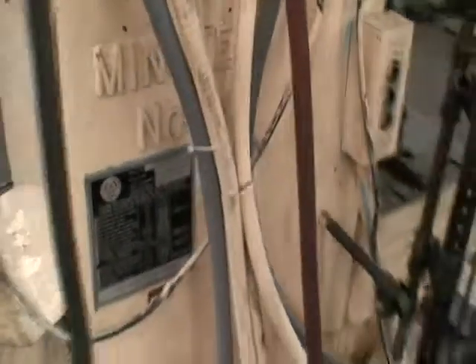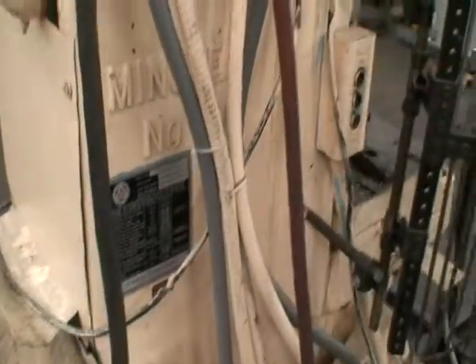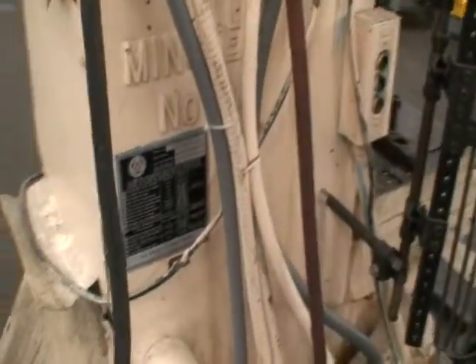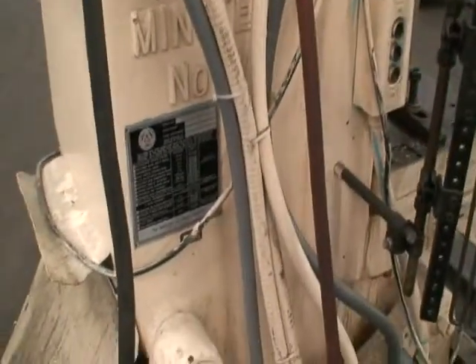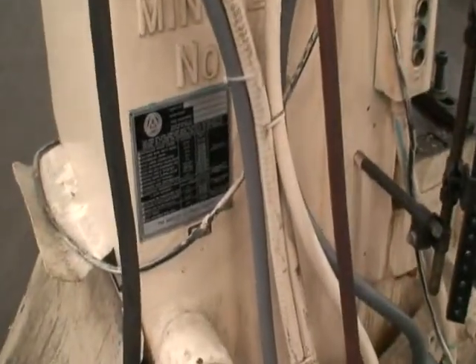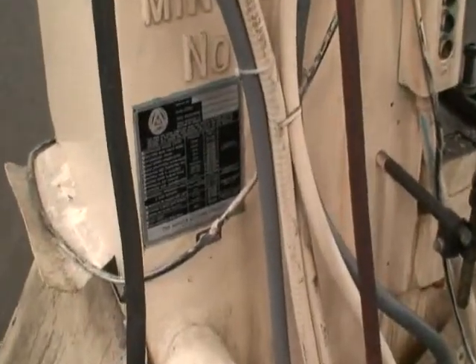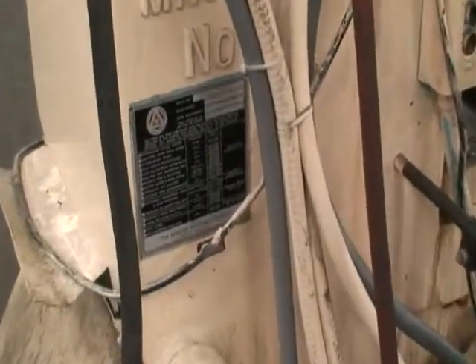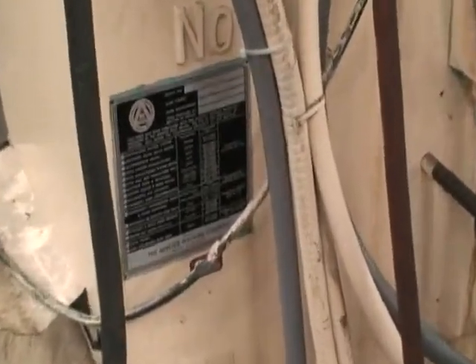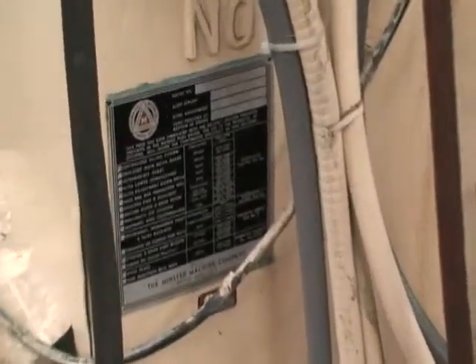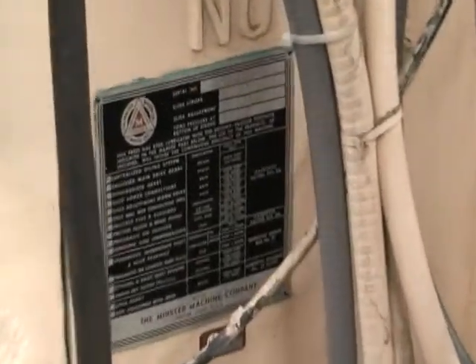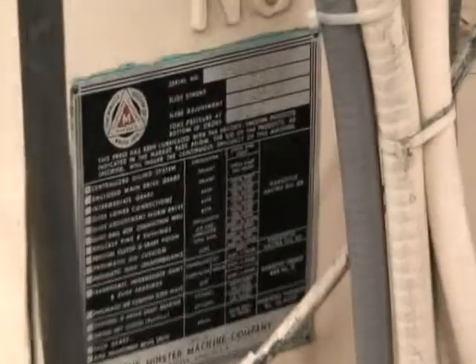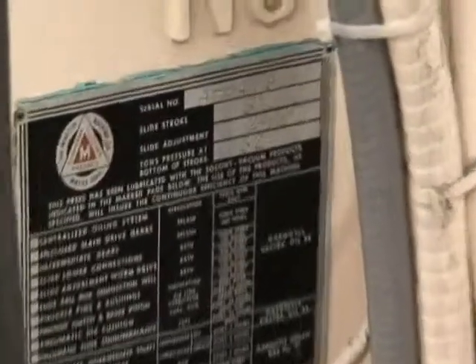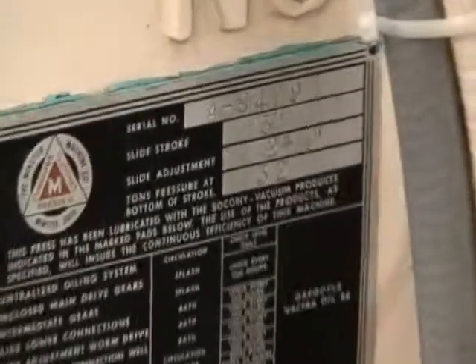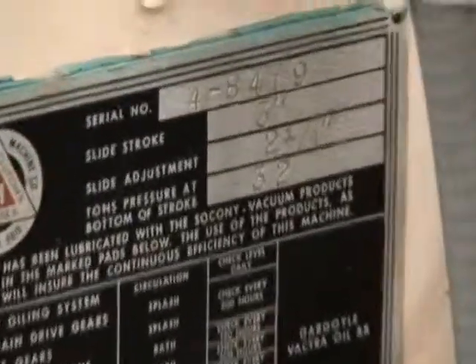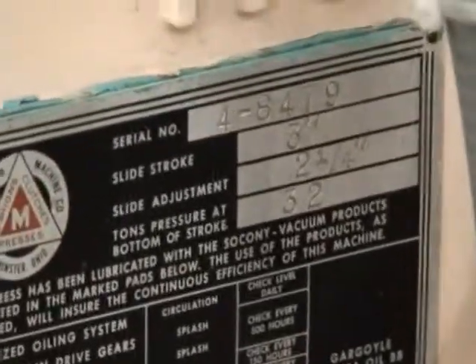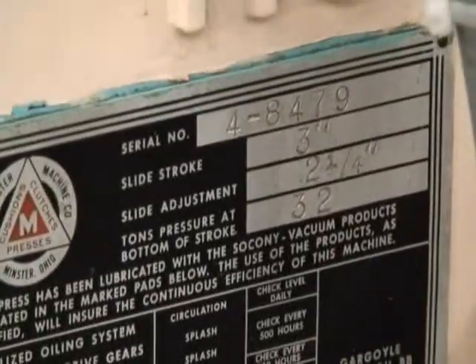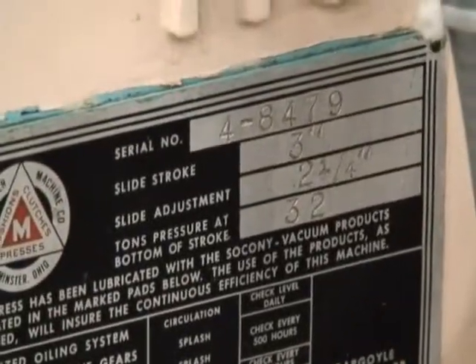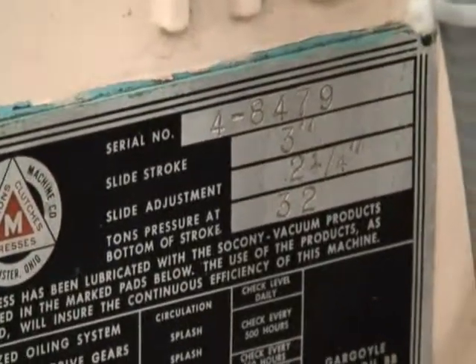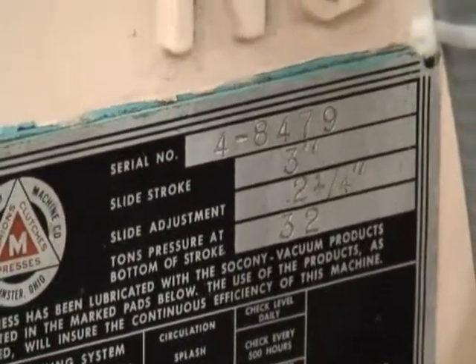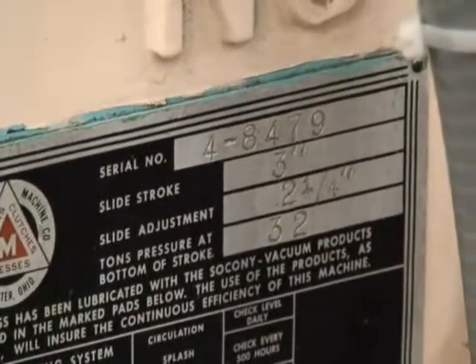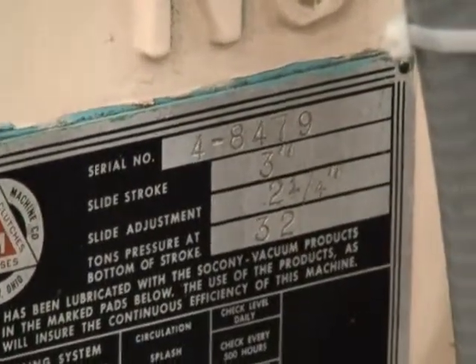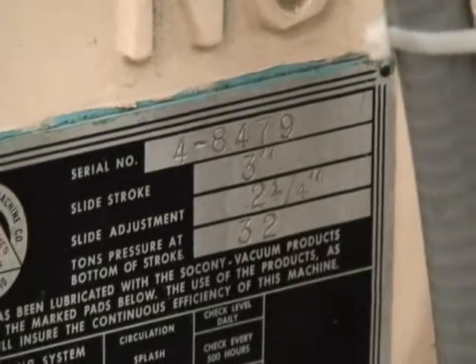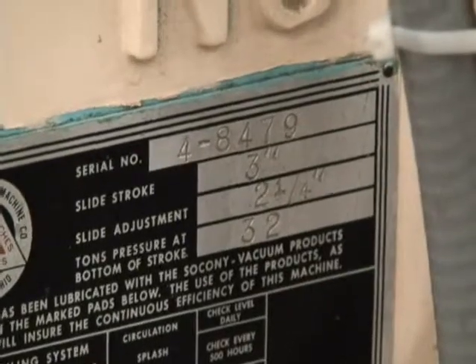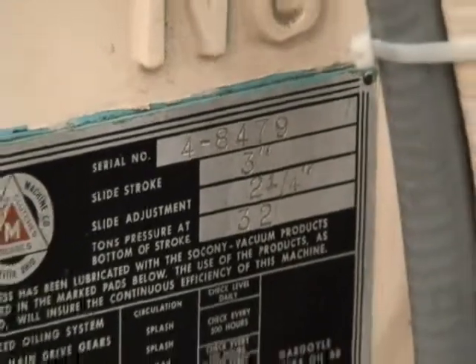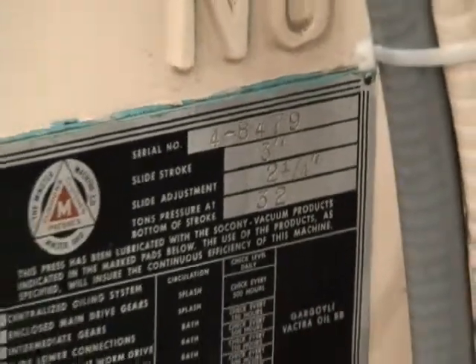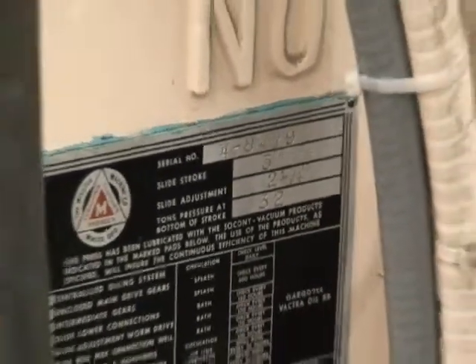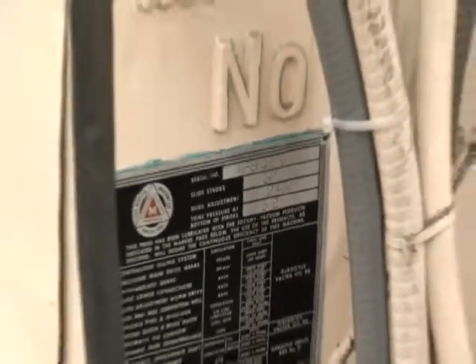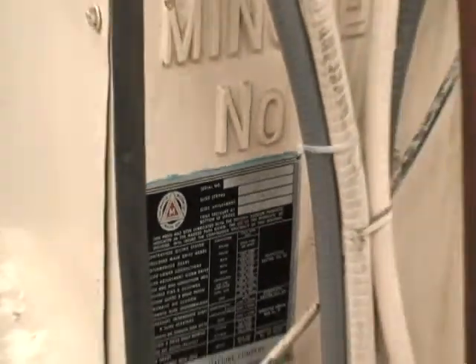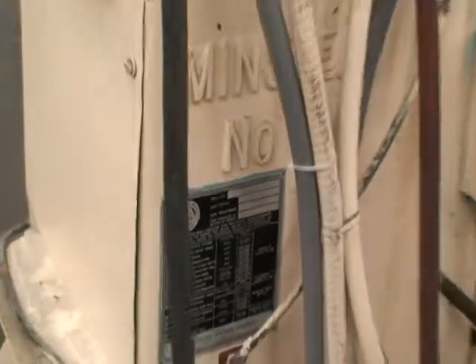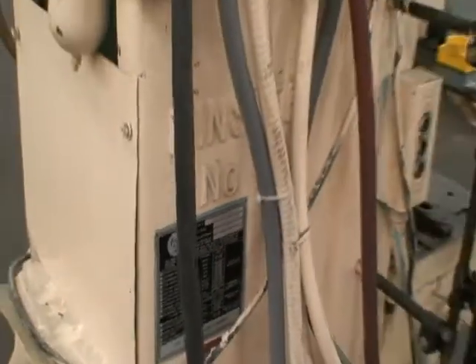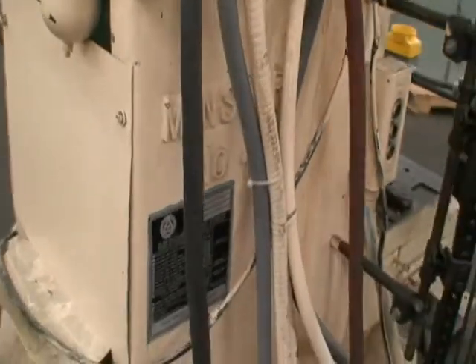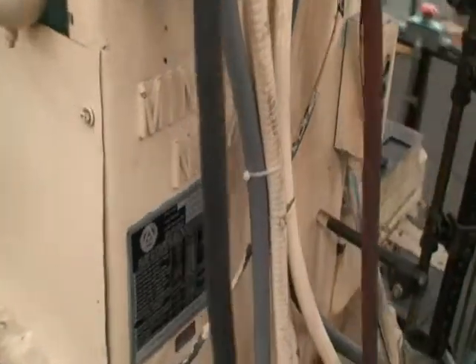Here's the name tag on it. Here's the model 4.